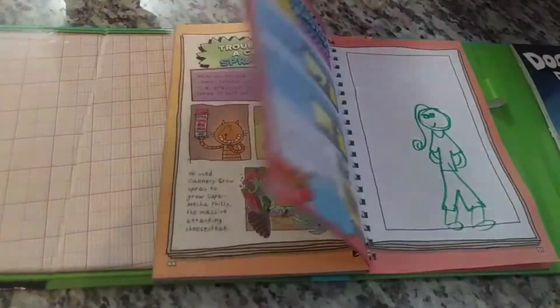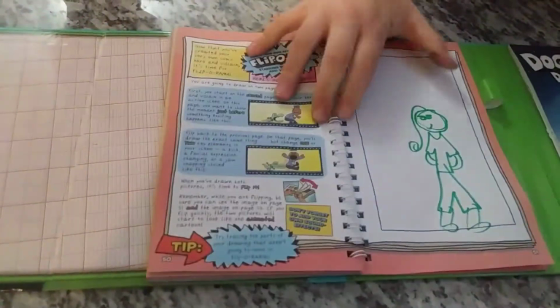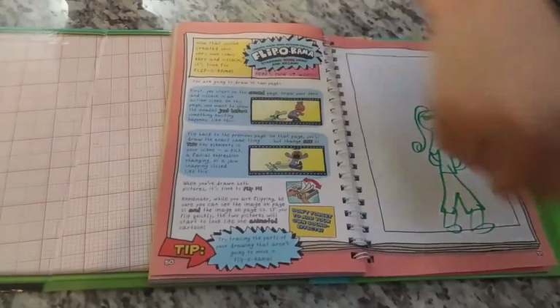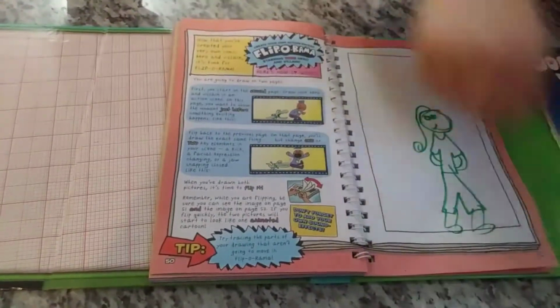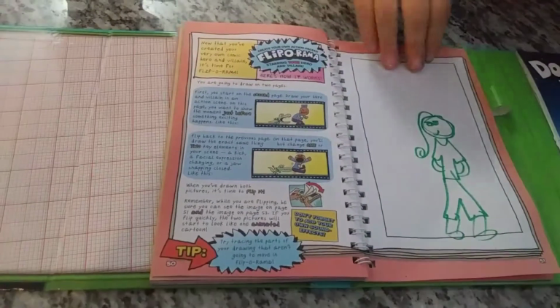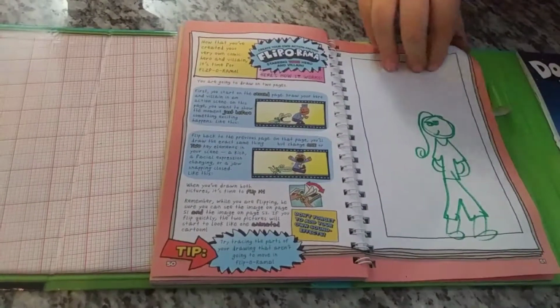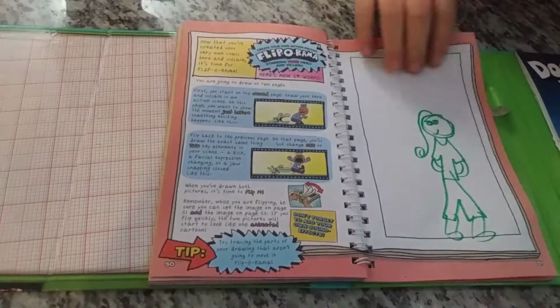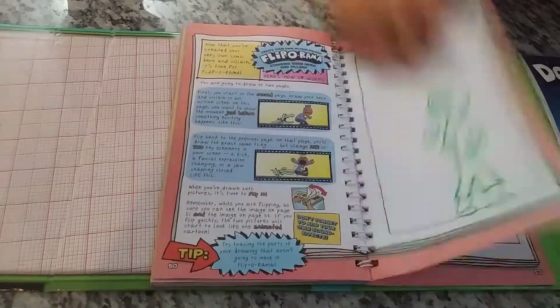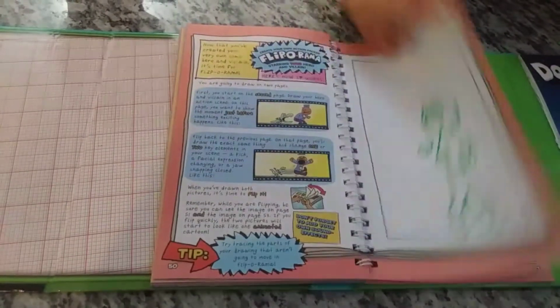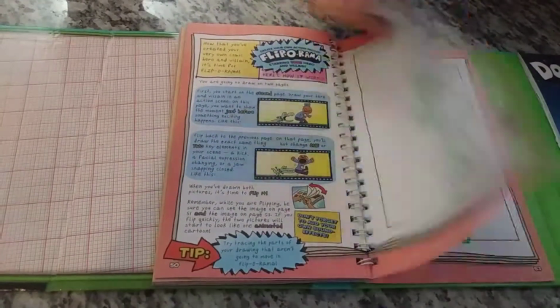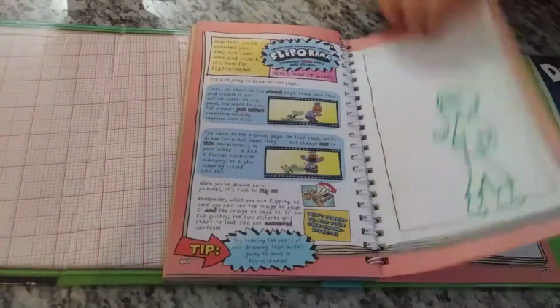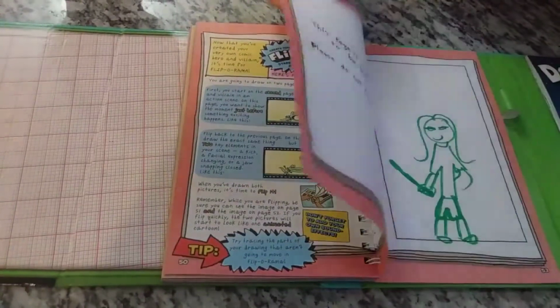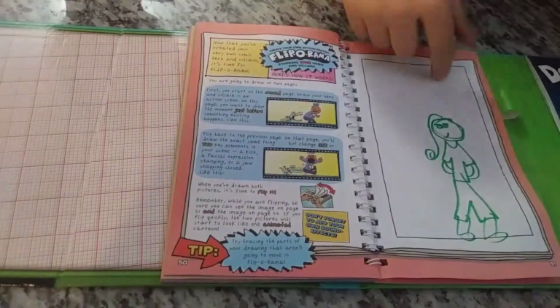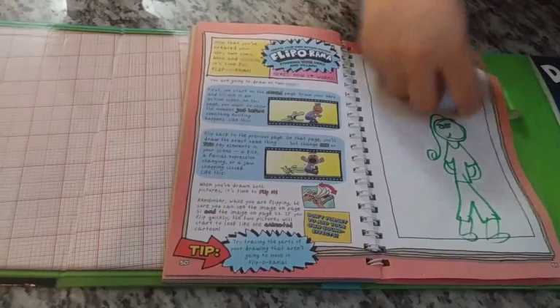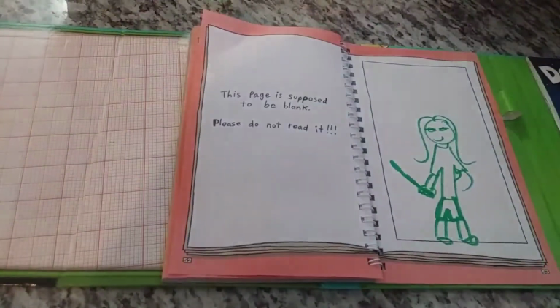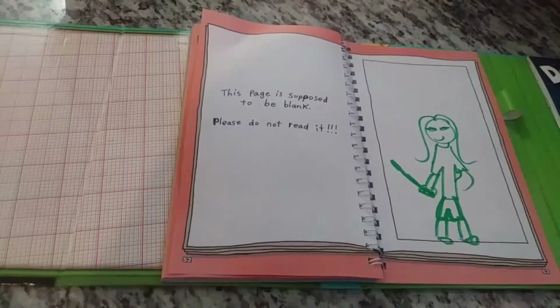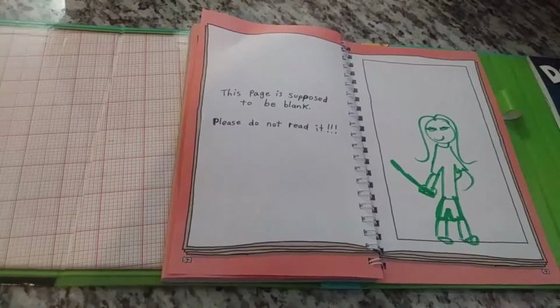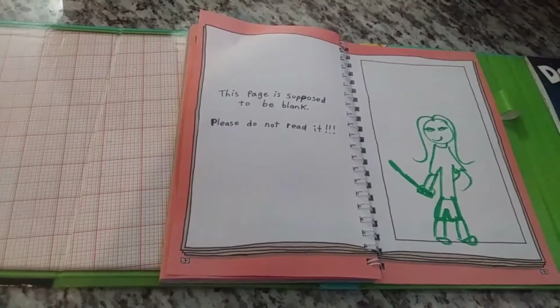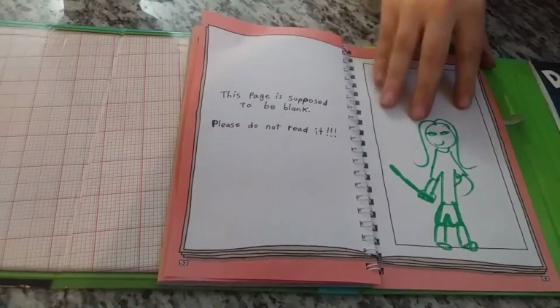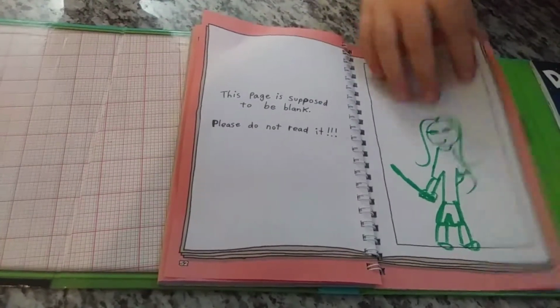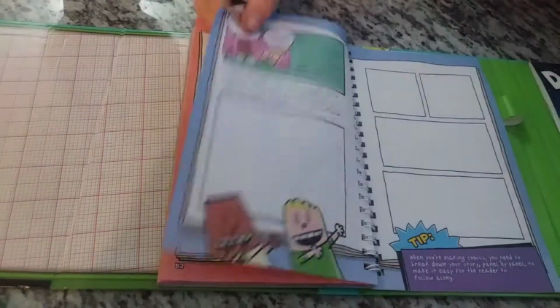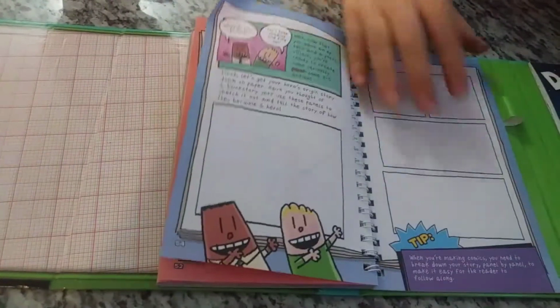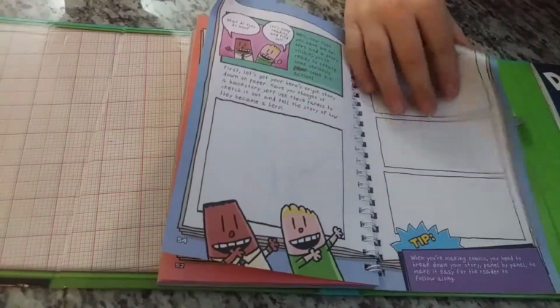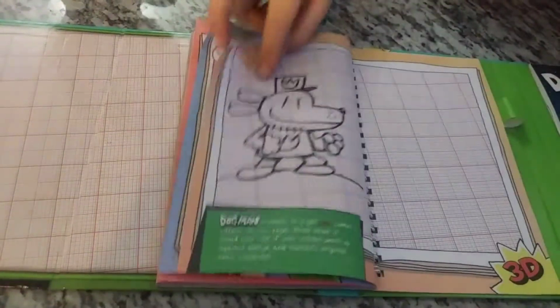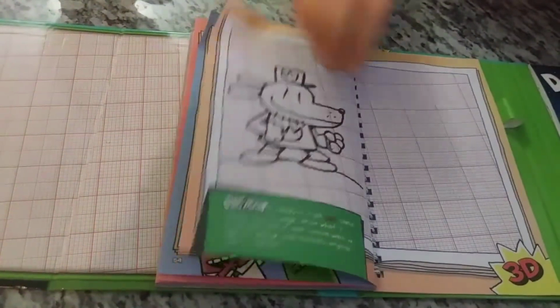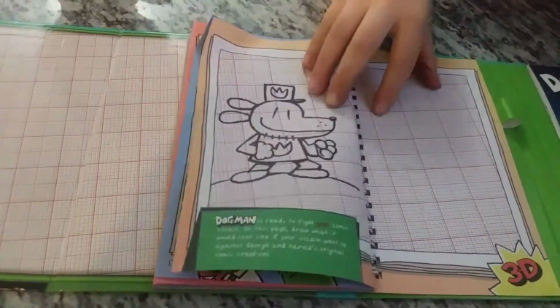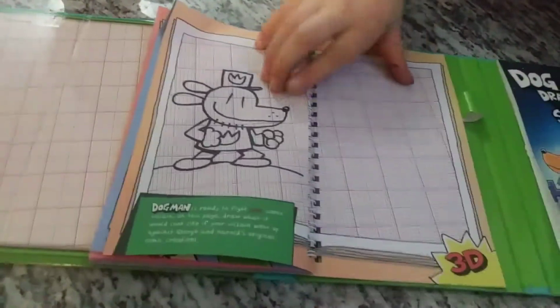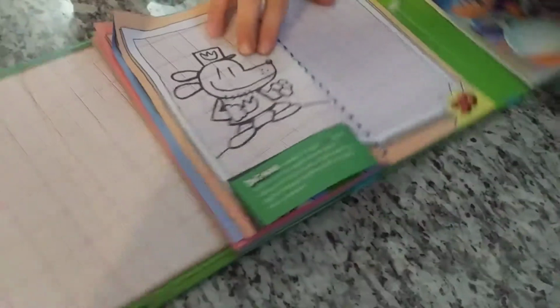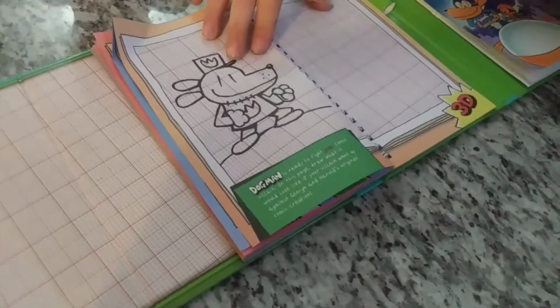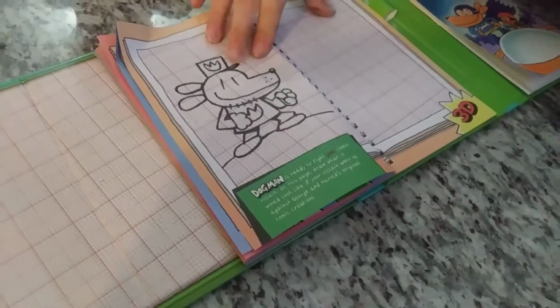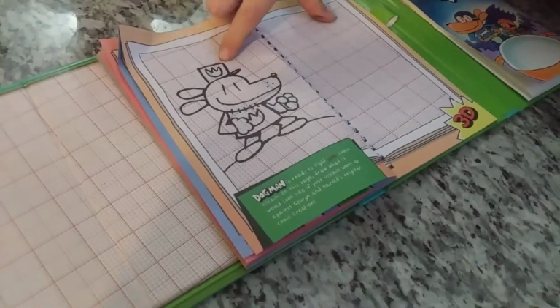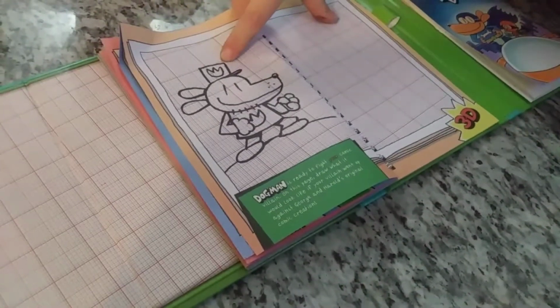So I created this Fliporama. Evil woman taken out of sword — to stab someone. Oh my. I did not draw that.